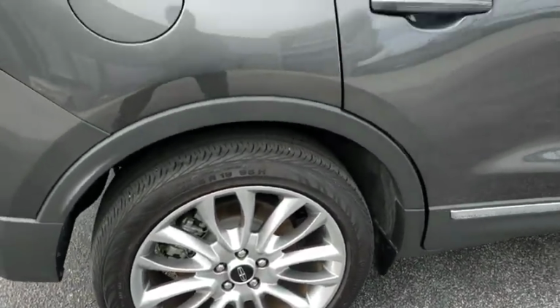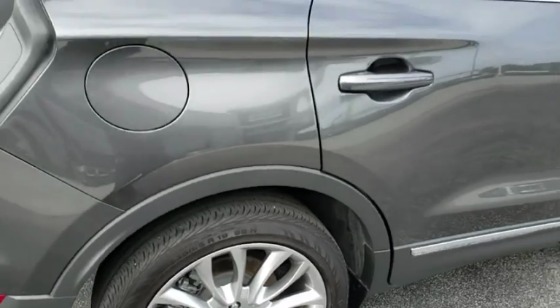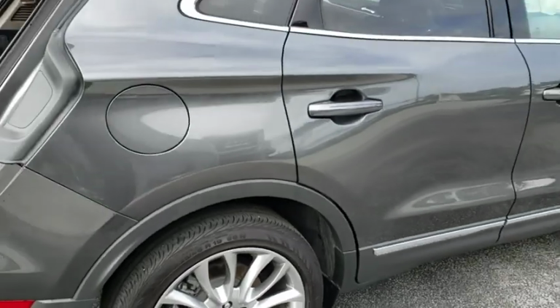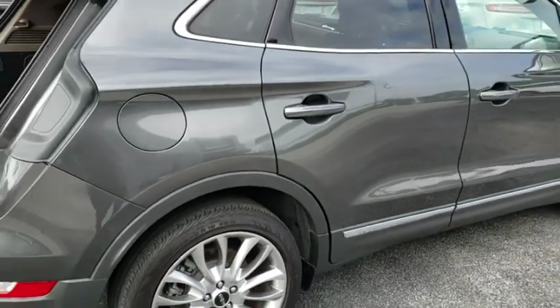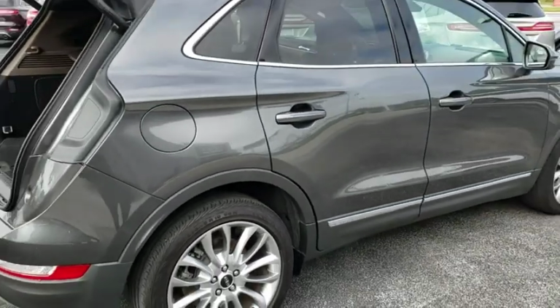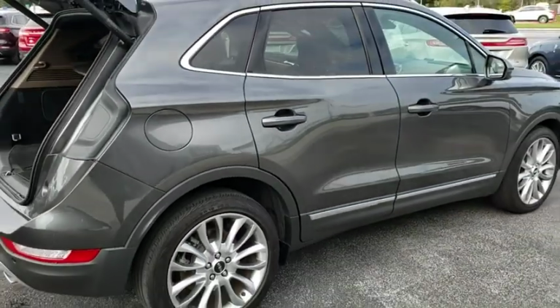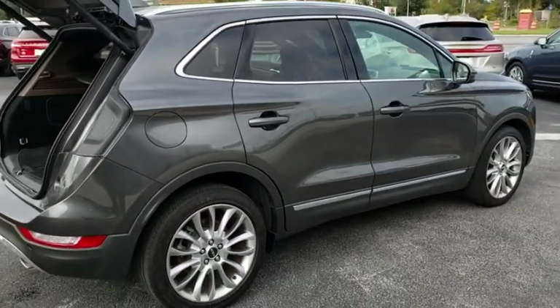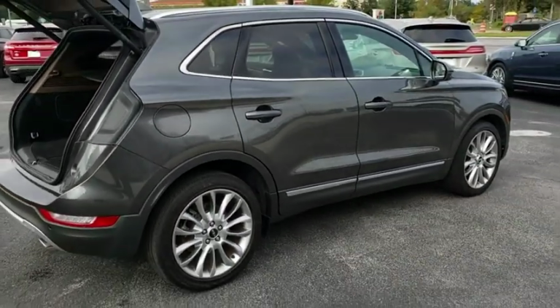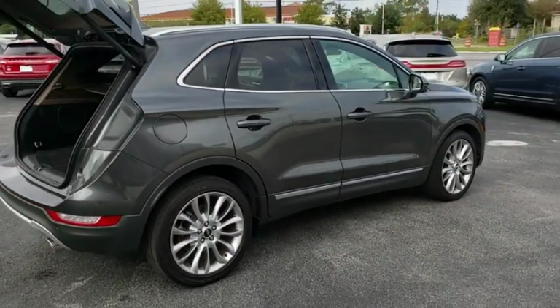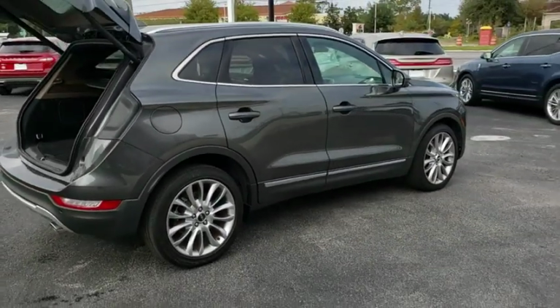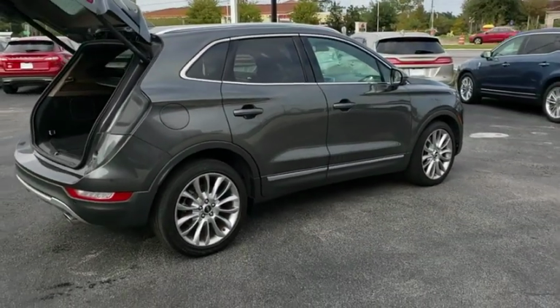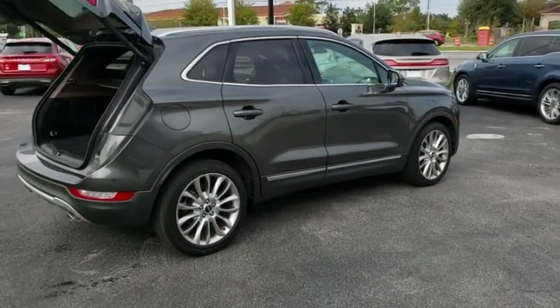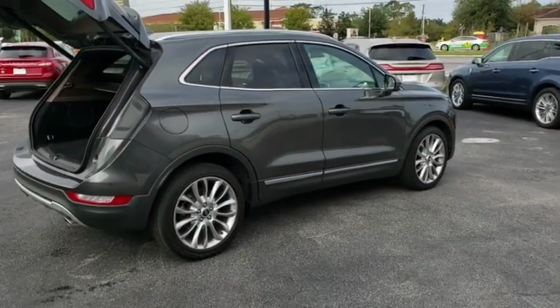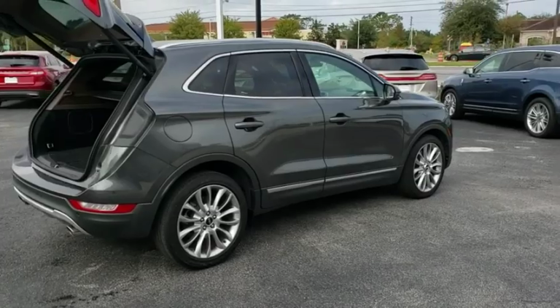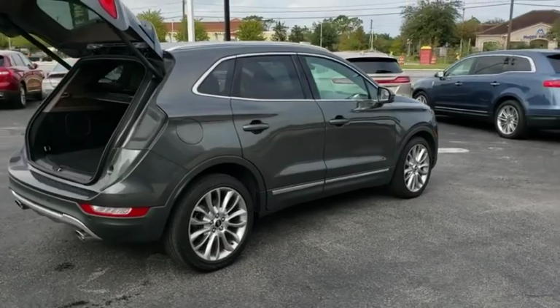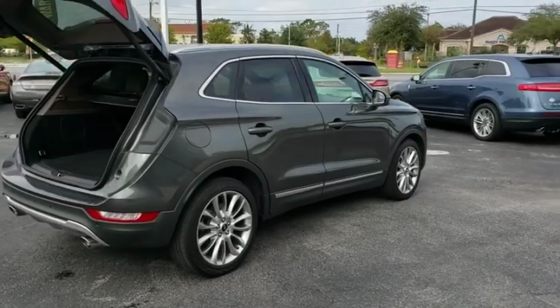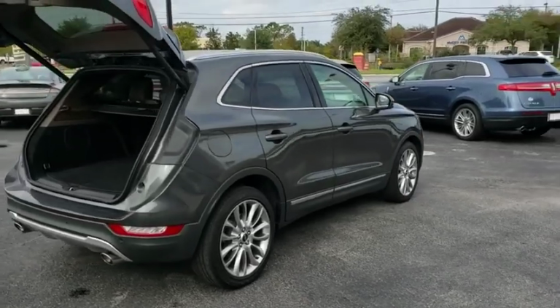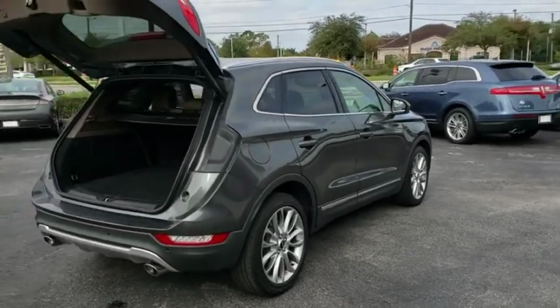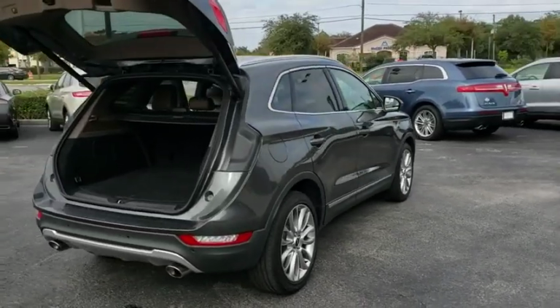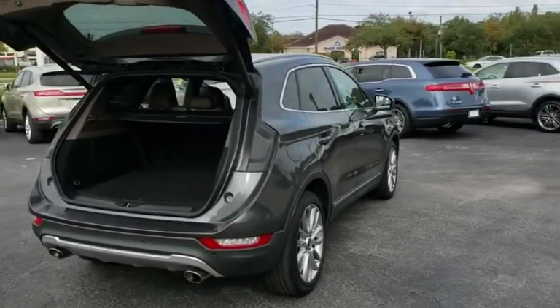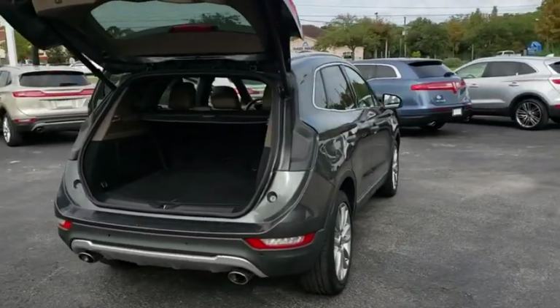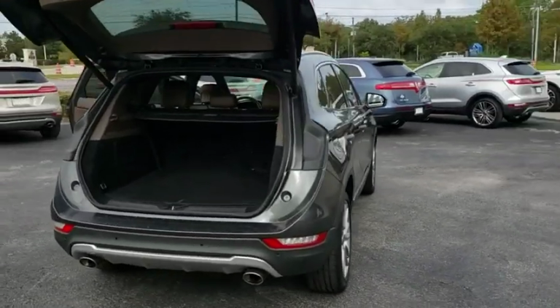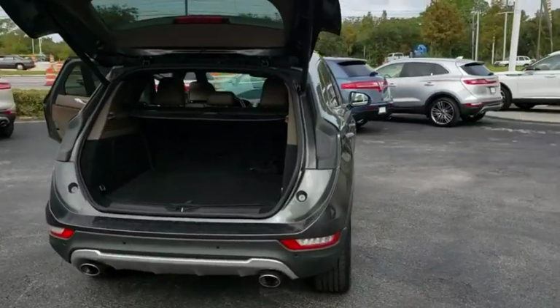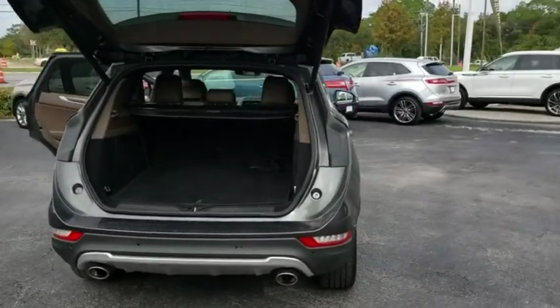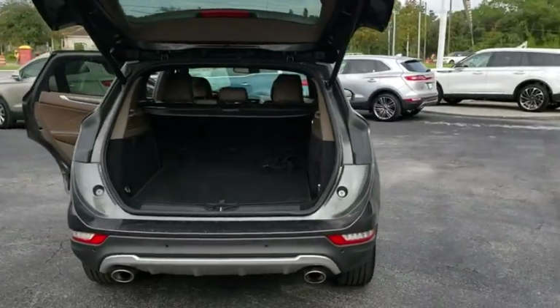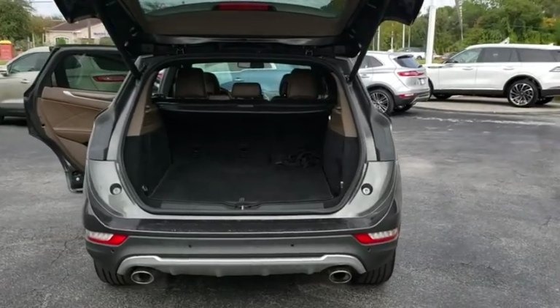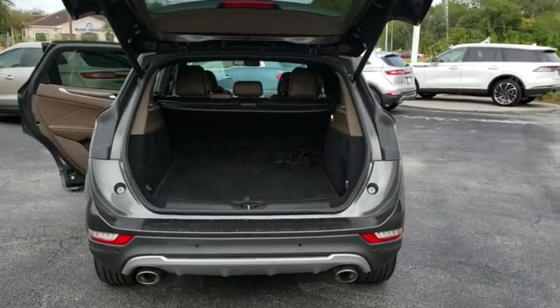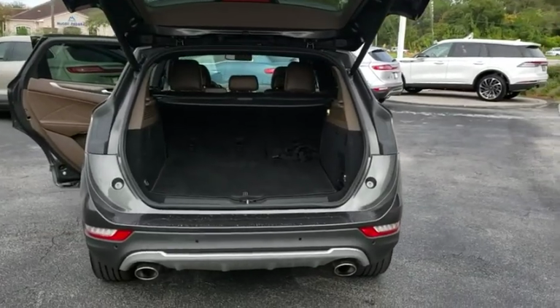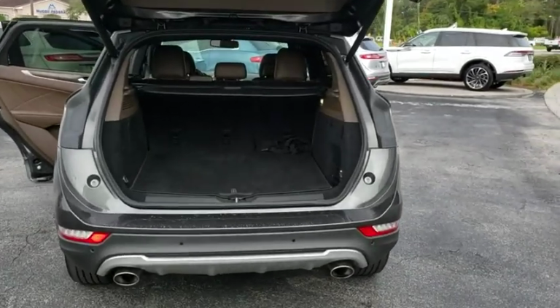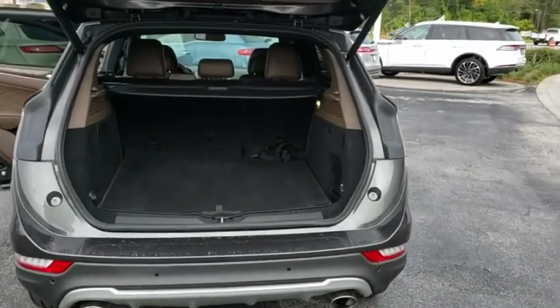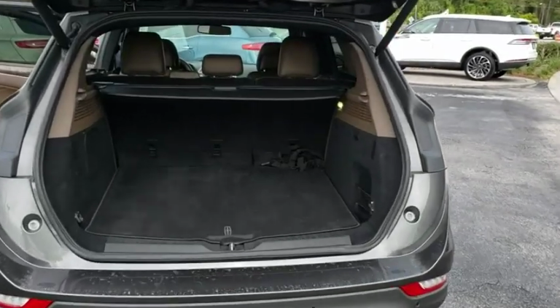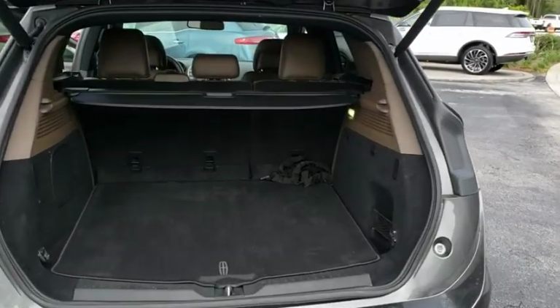This vehicle has less than 25,000 miles. Here are some of this vehicle's great options: backup camera, power passenger seat, power liftgate, keyless entry, traction control, stability control, steering wheel audio controls.